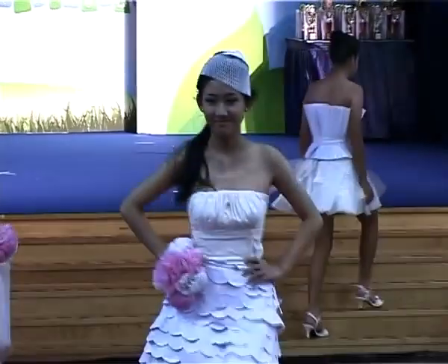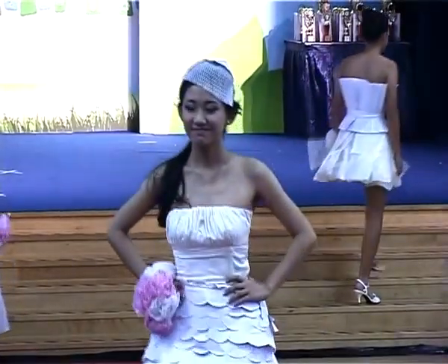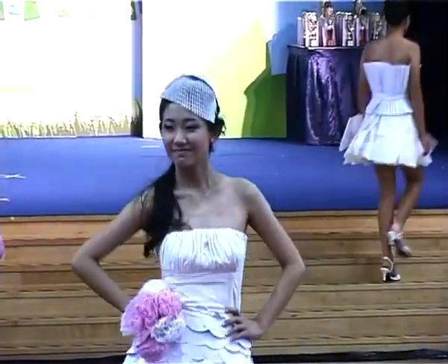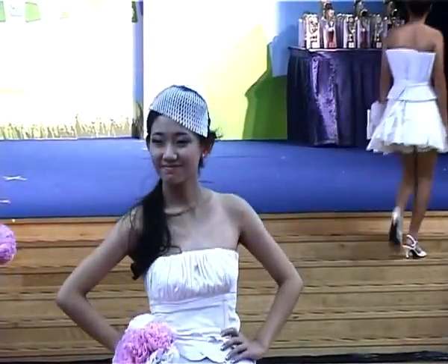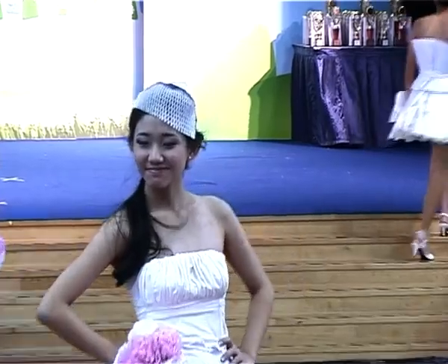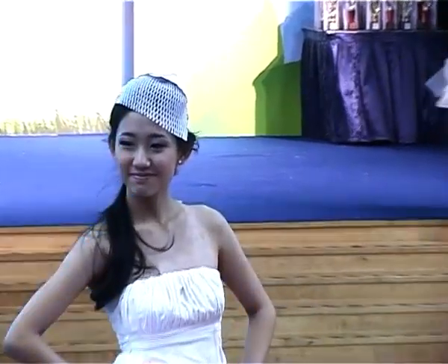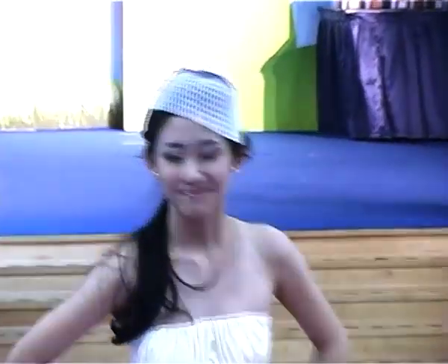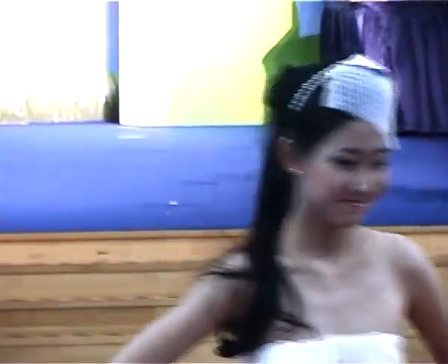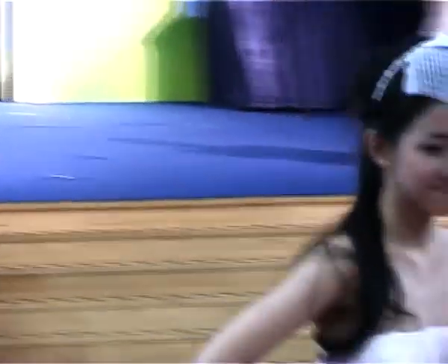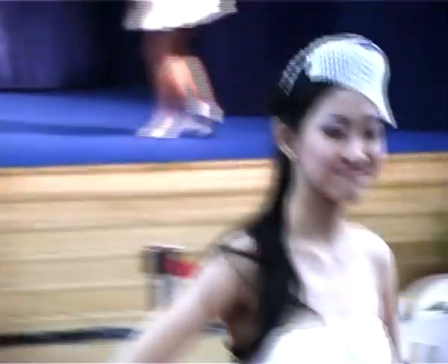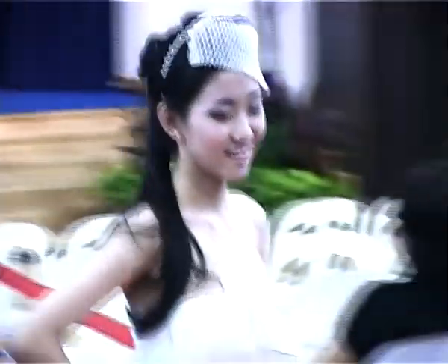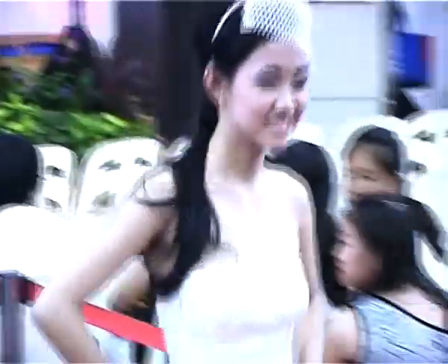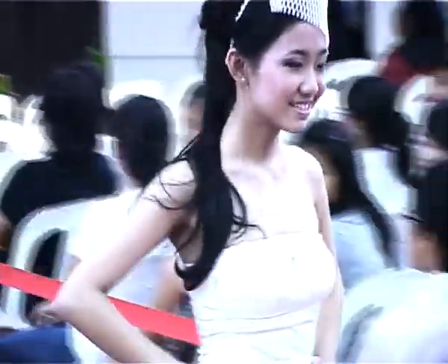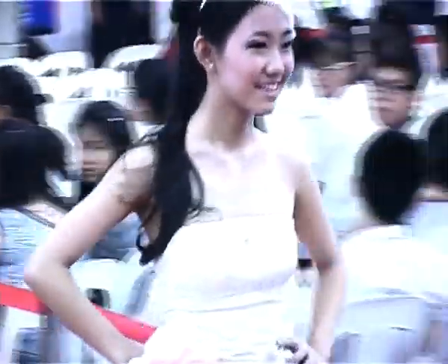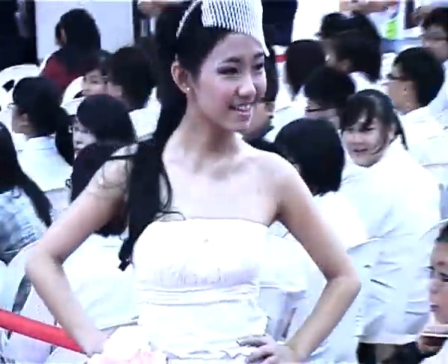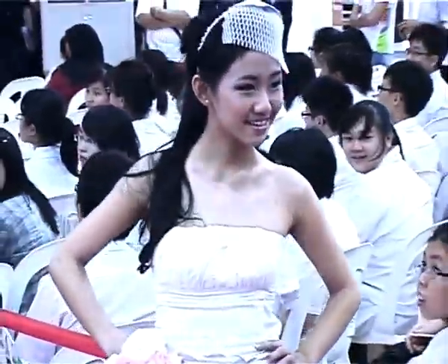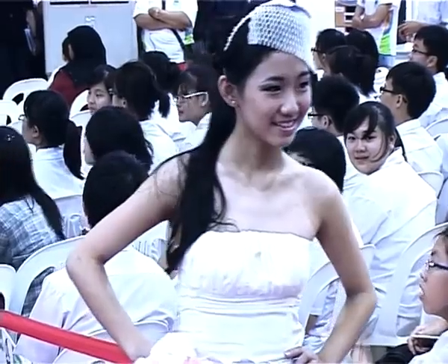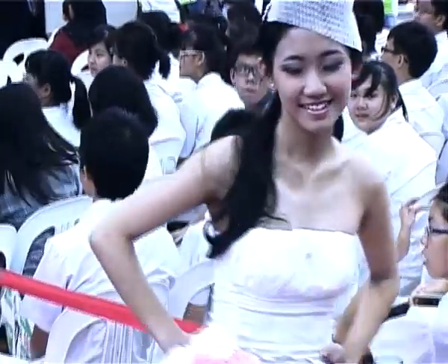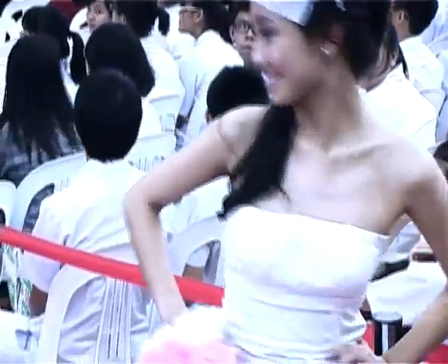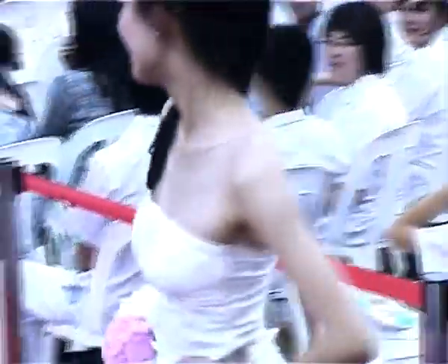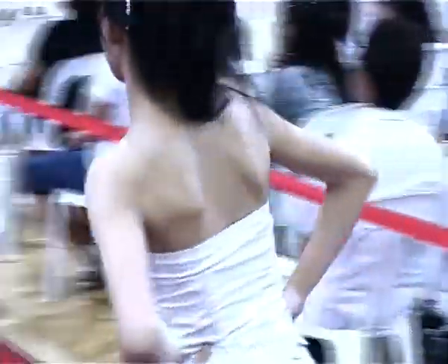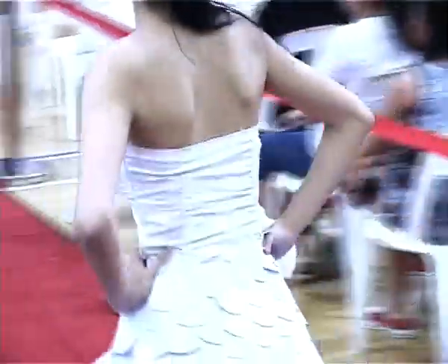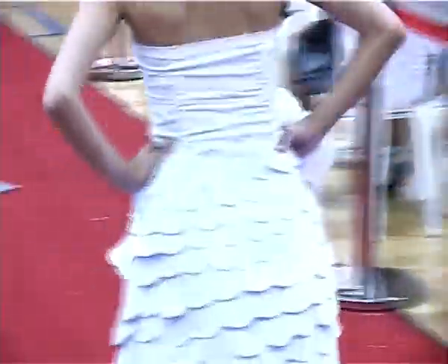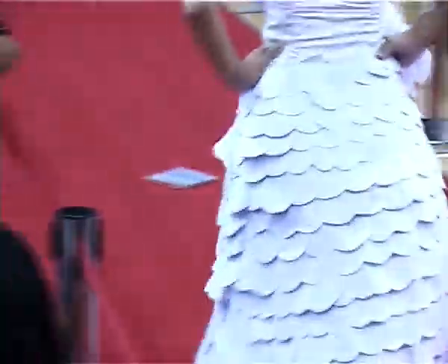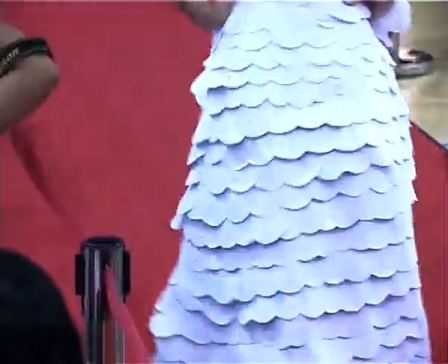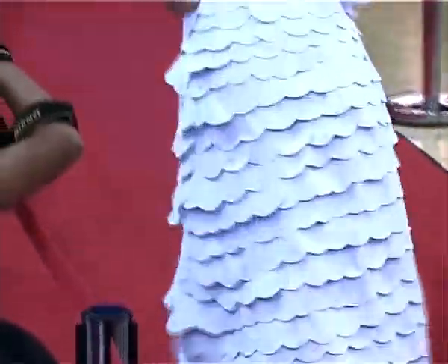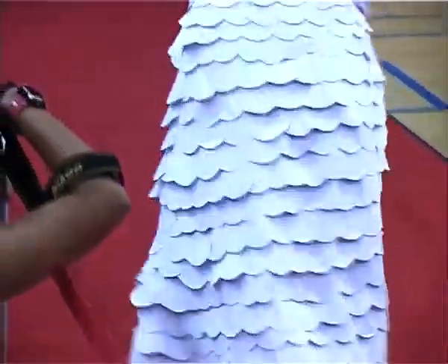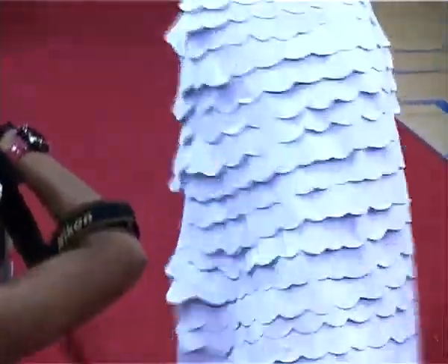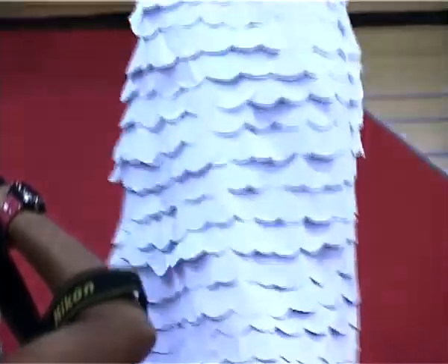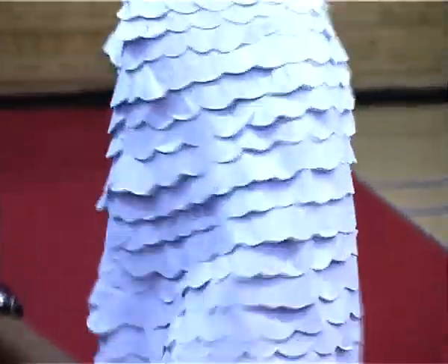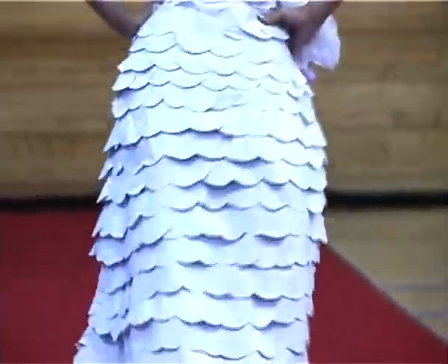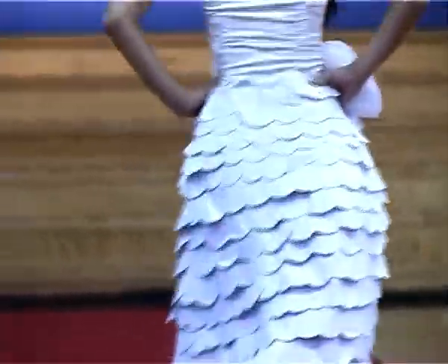Up next, we have paper seashells. The main focus of this dress is the paper seashells. Recycled paper is used to form the seashells, which are sewn onto a white rubbish bag base.